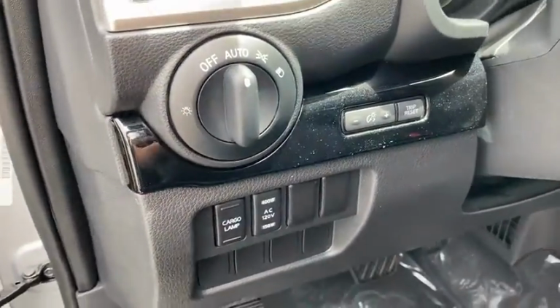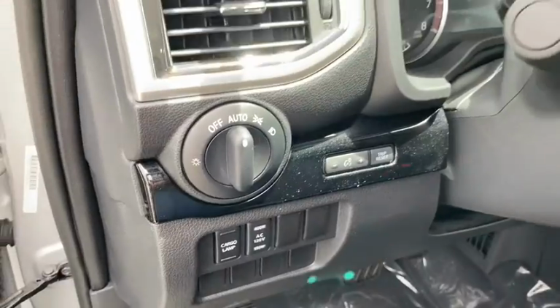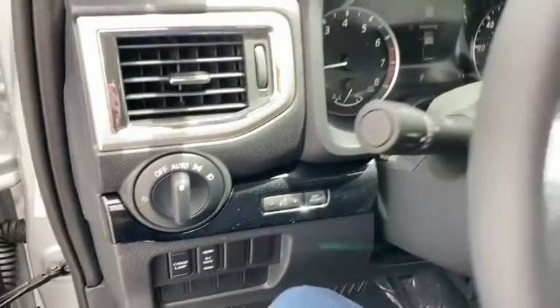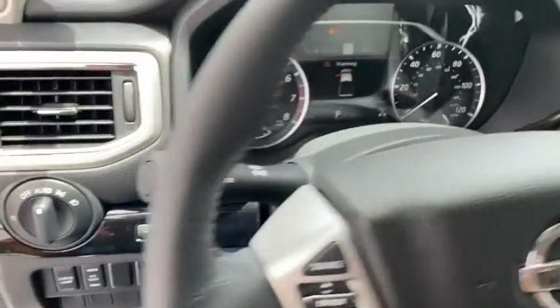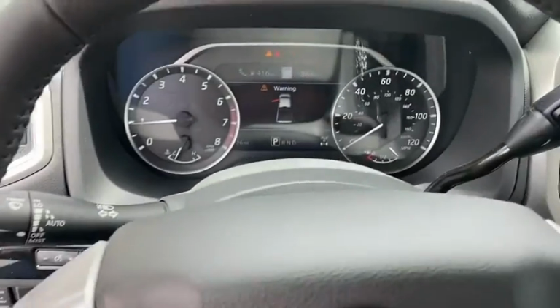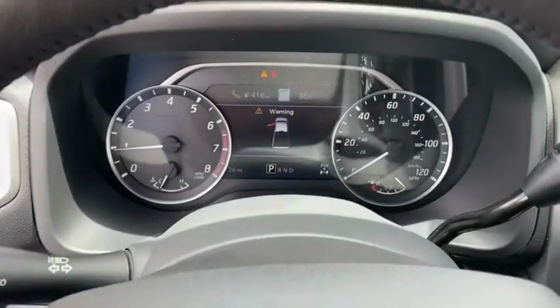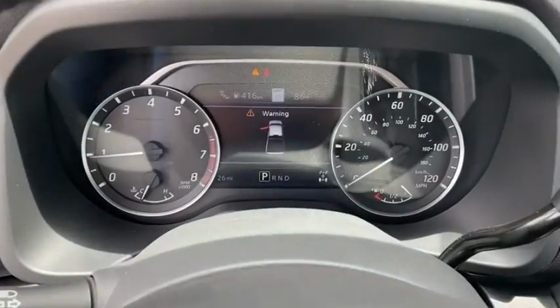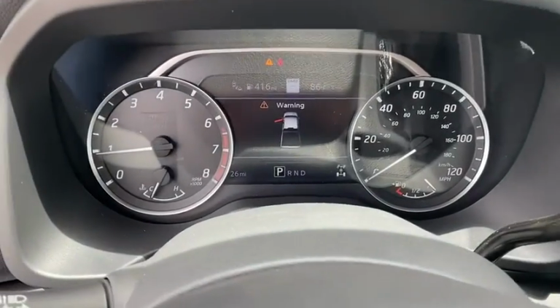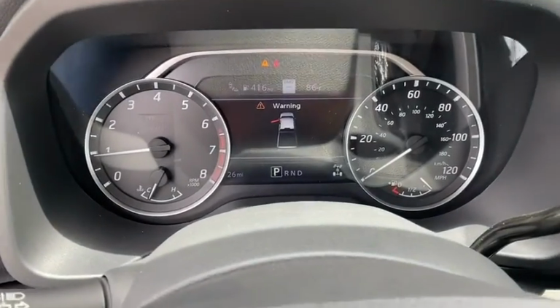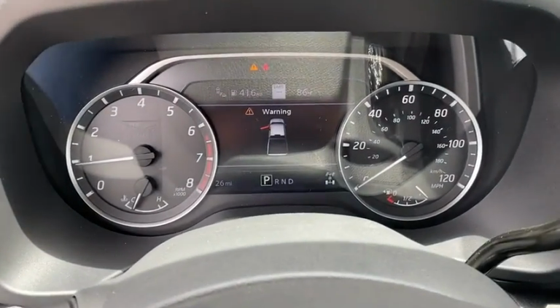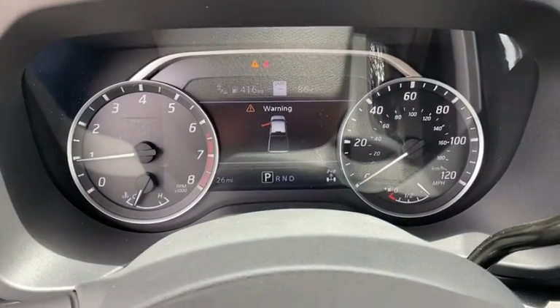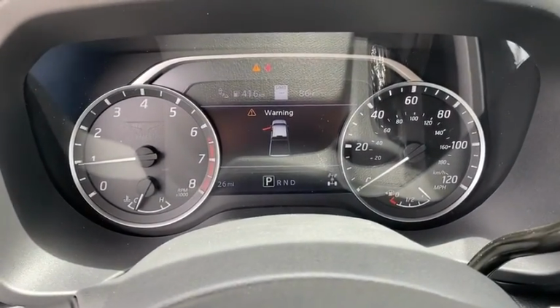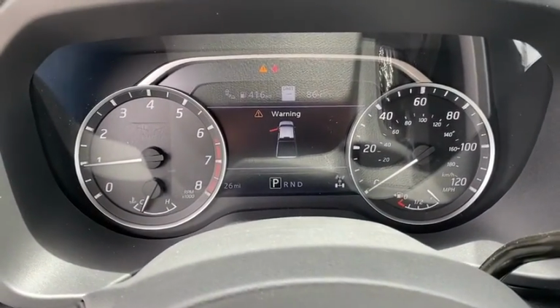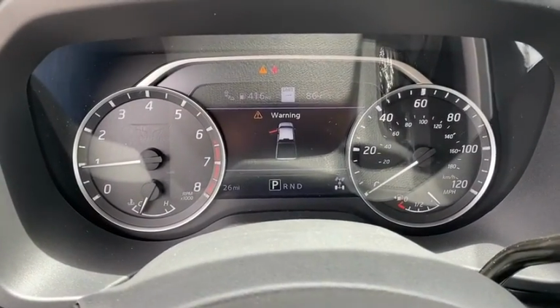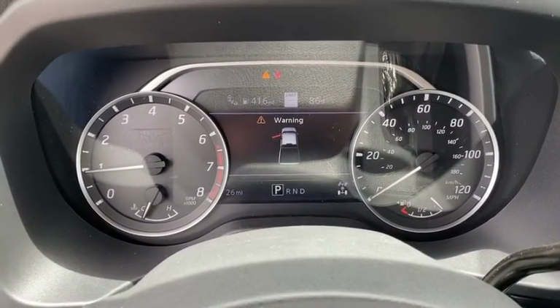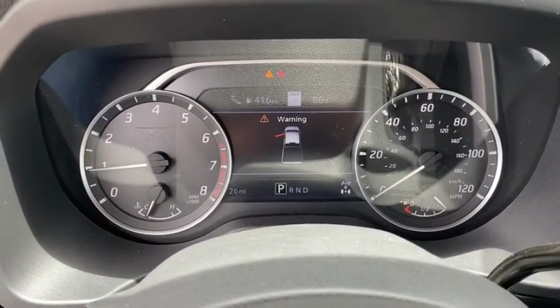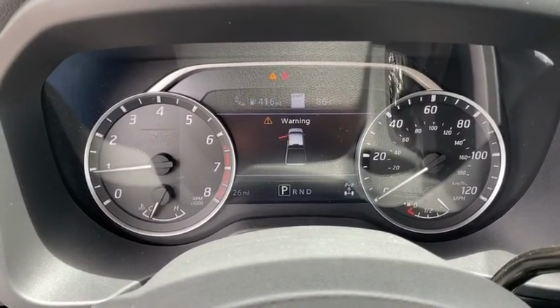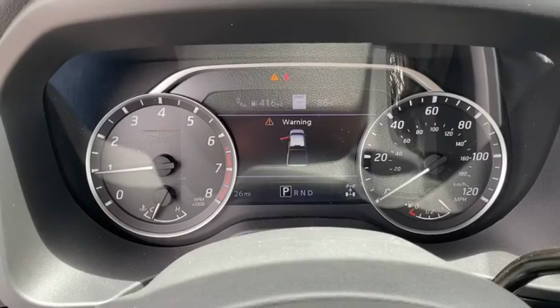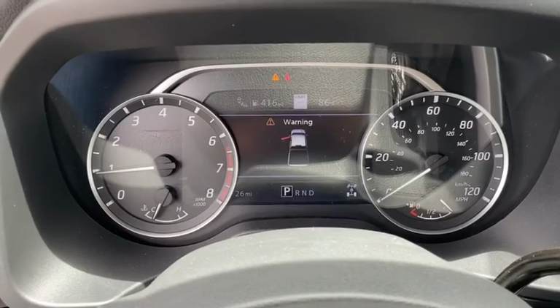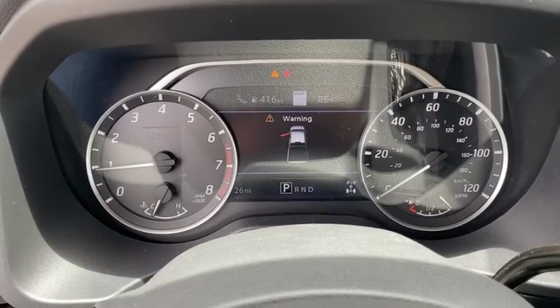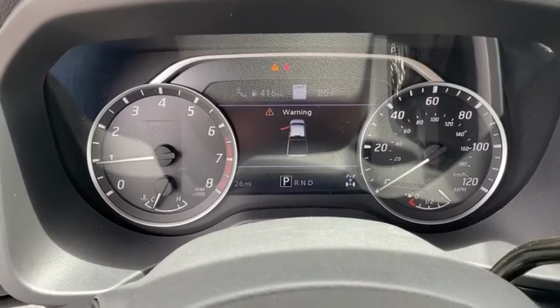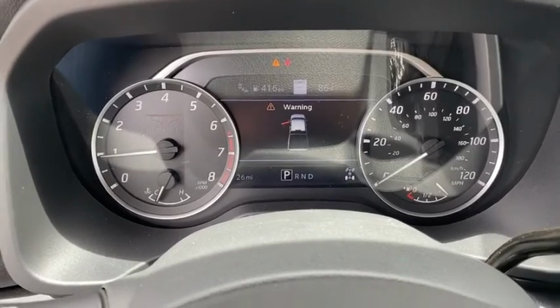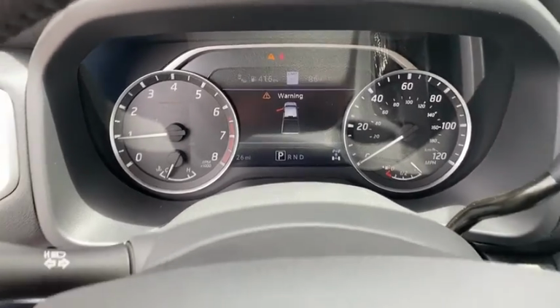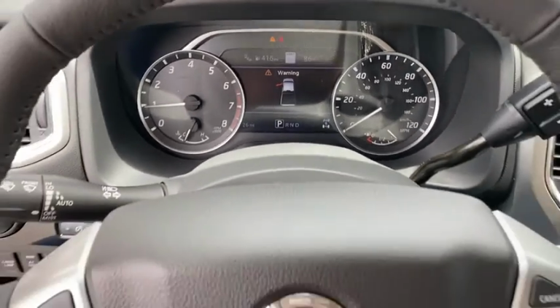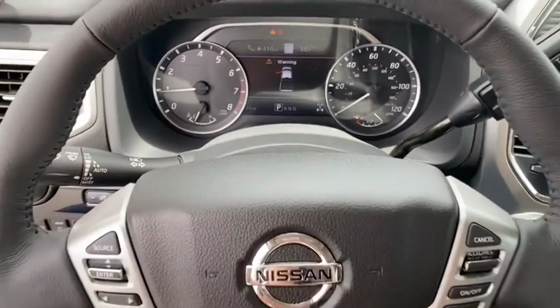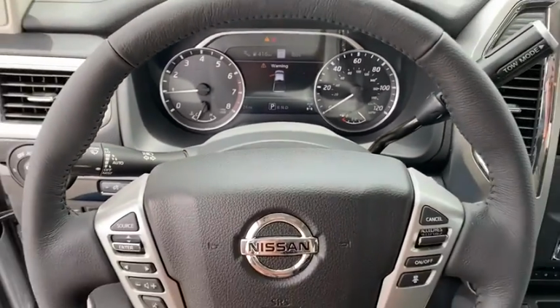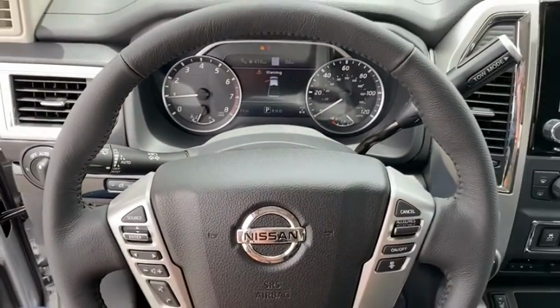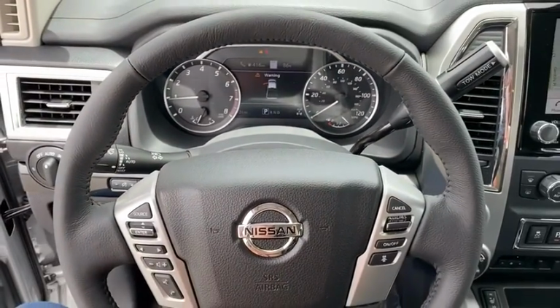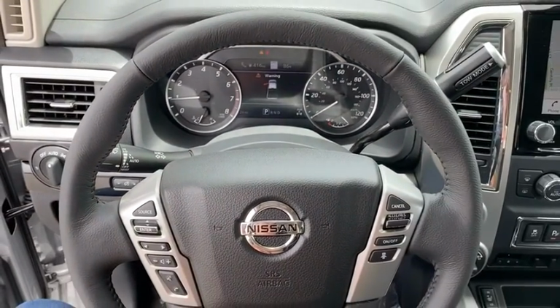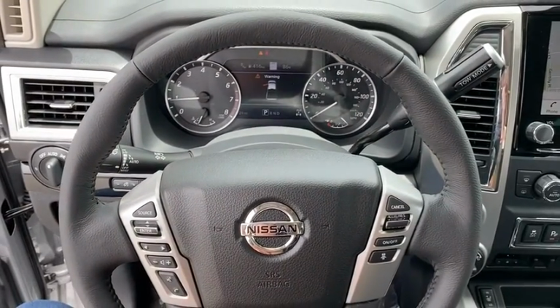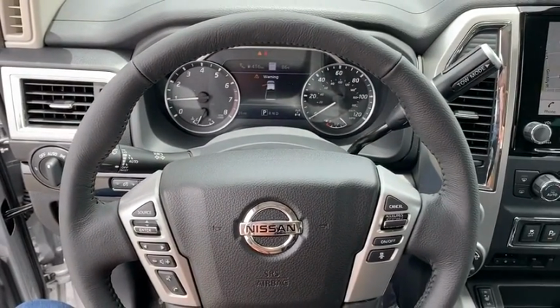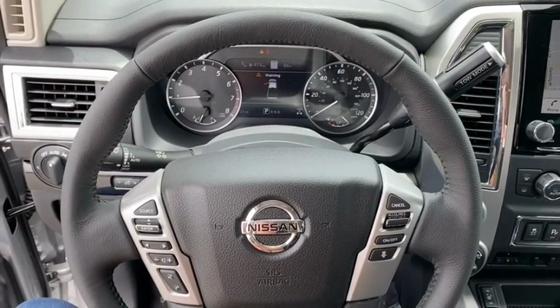Rear window defroster, trip computer, panic alarm, remote keyless entry, tachometer, overhead console, brake assist, driver vanity mirror, front reading lamps.